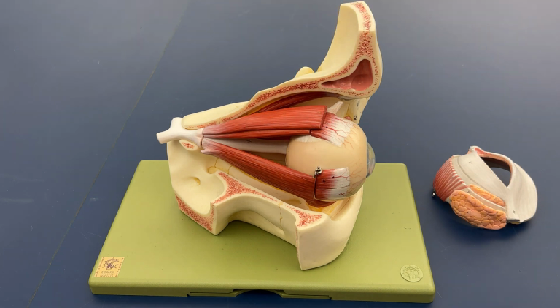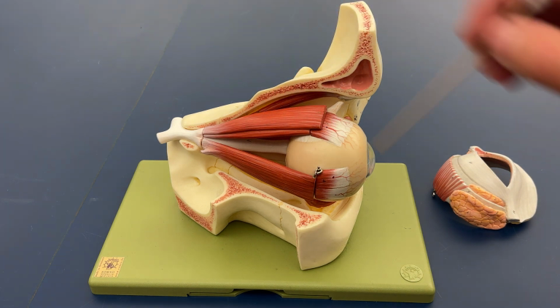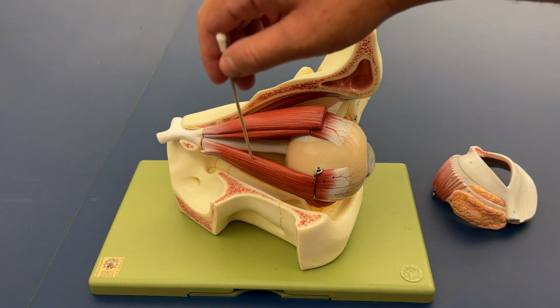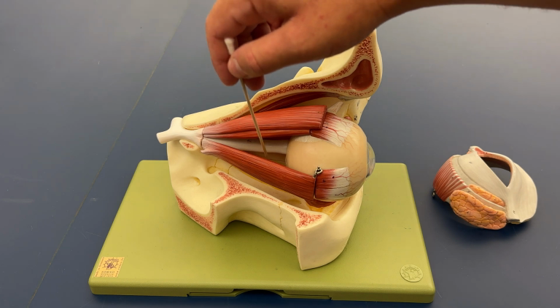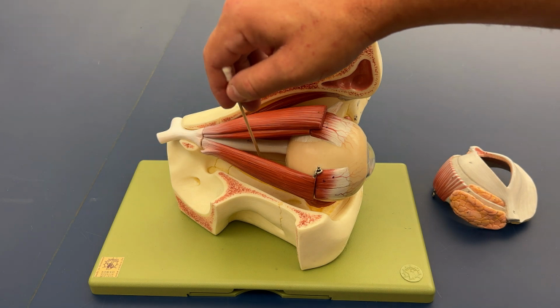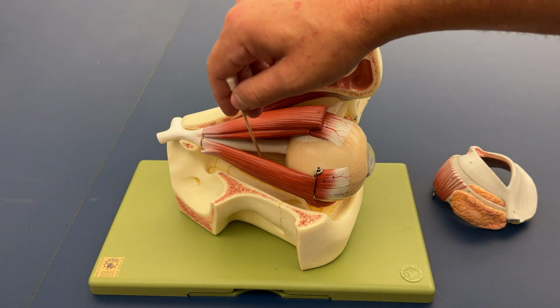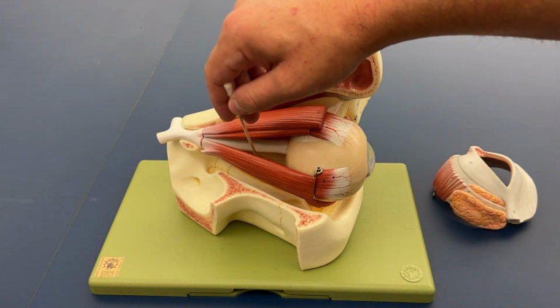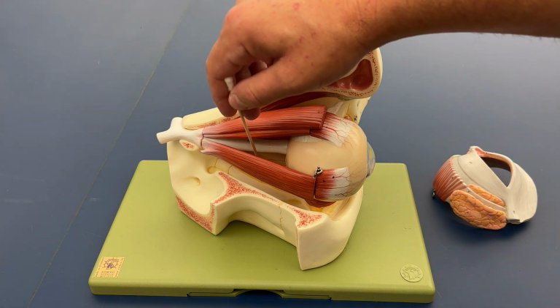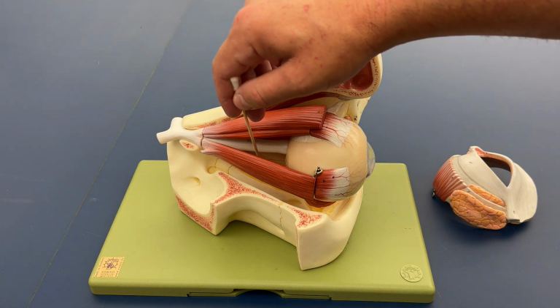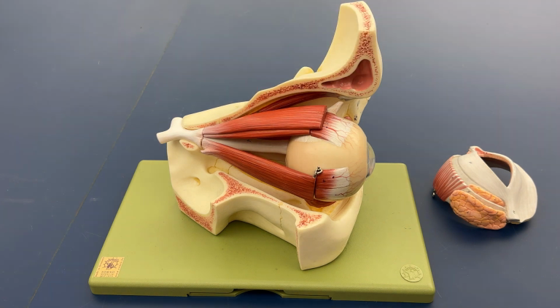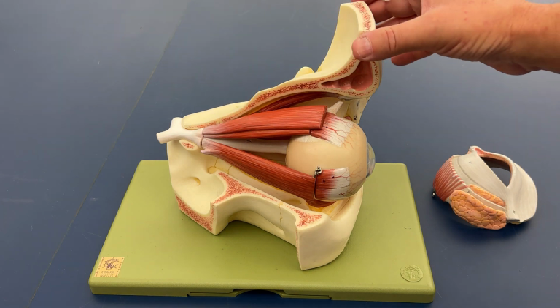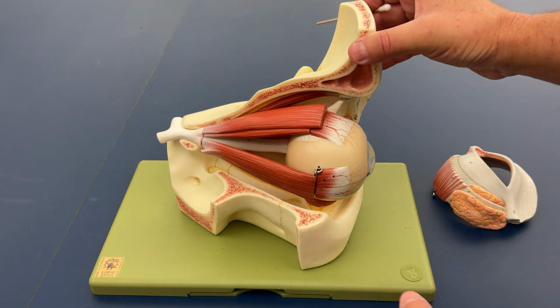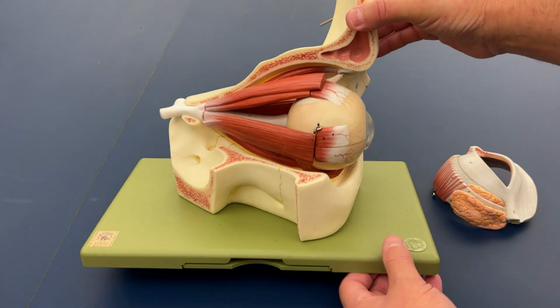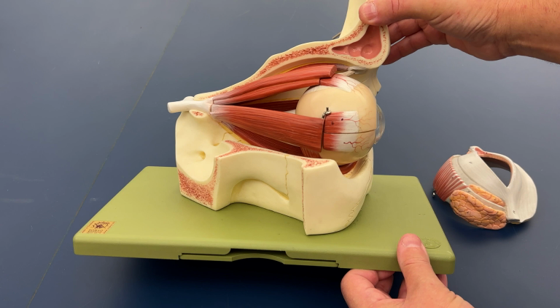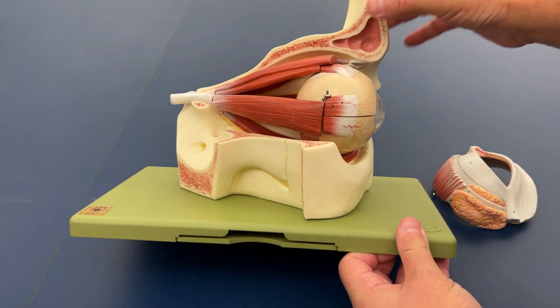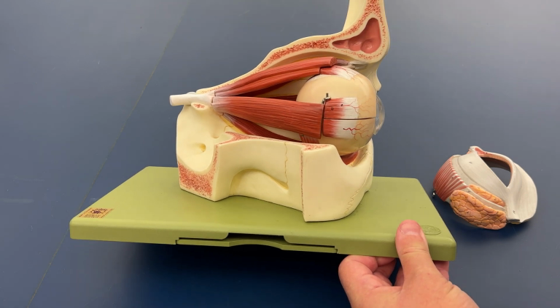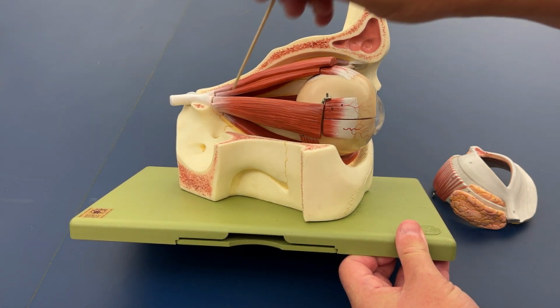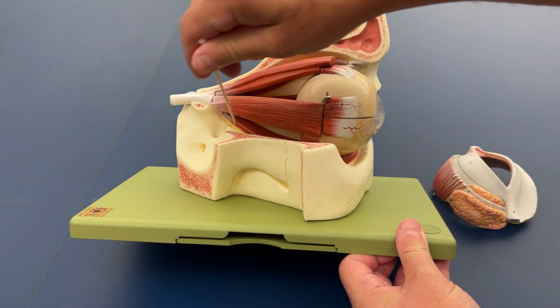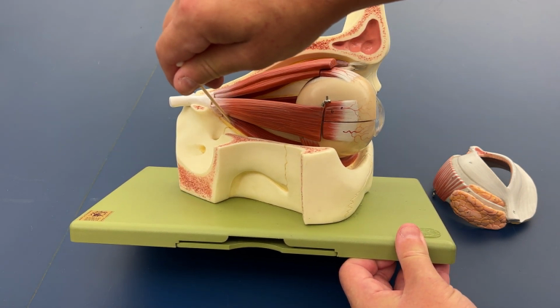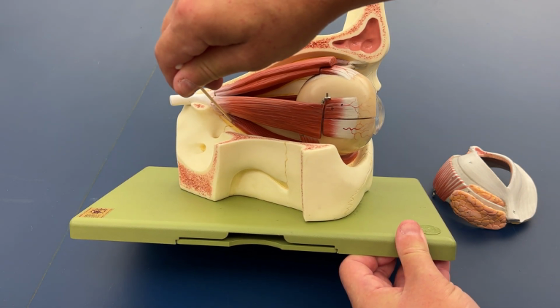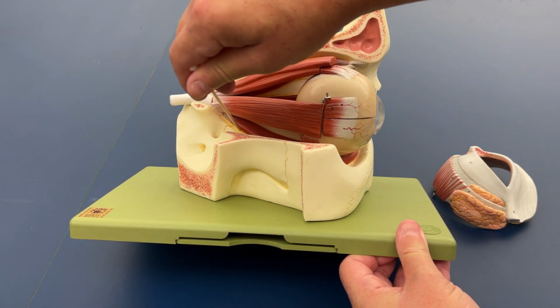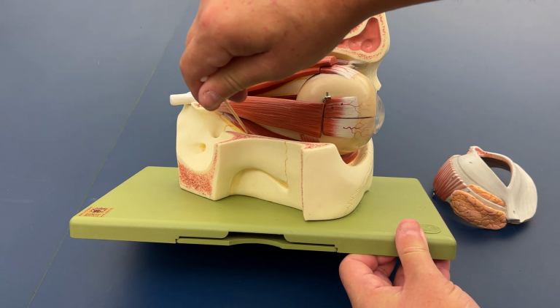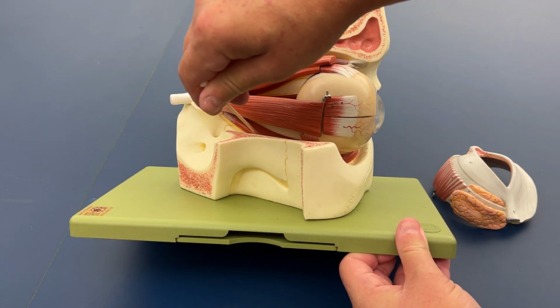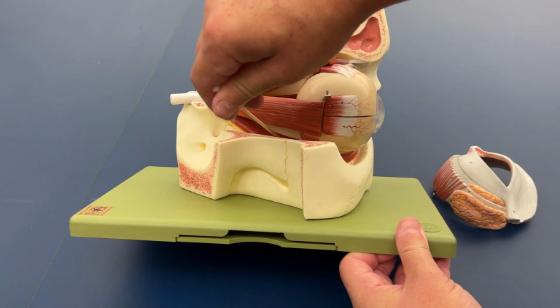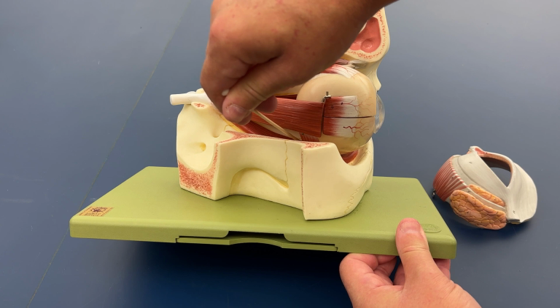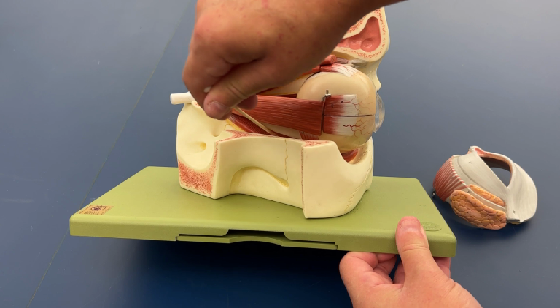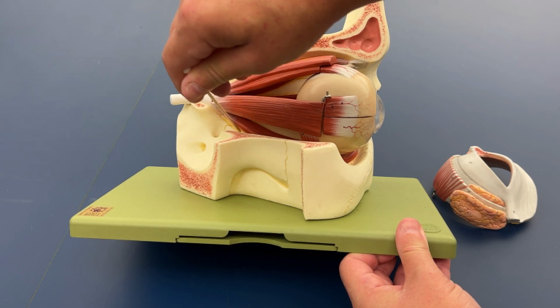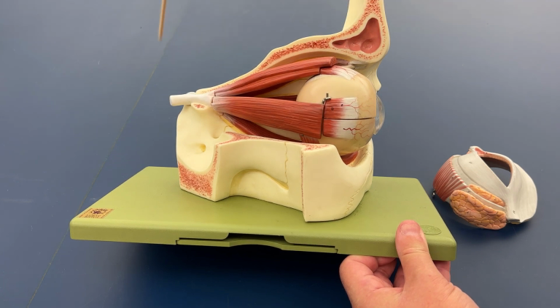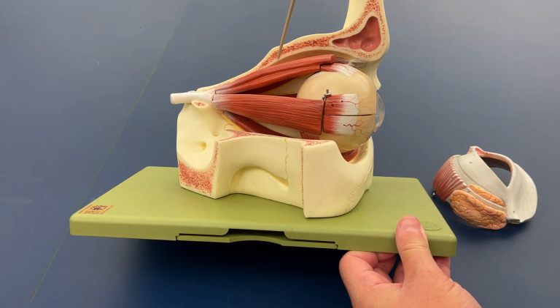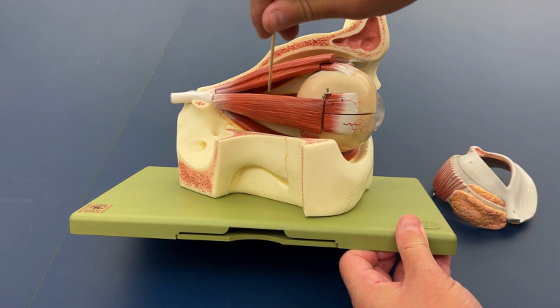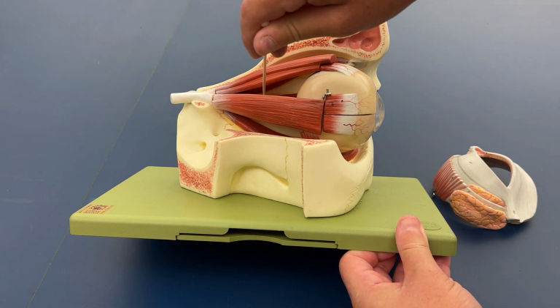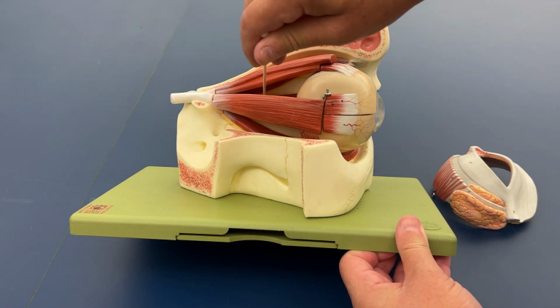We've got the inferior rectus muscle in here — I'll adjust the model so we can see it a little better. This is that inferior rectus muscle here. And then we have the medial rectus muscle.